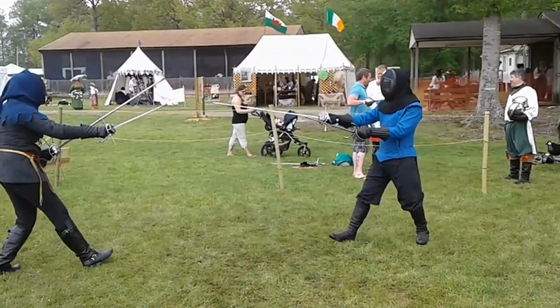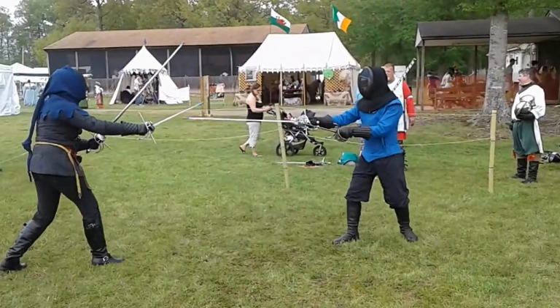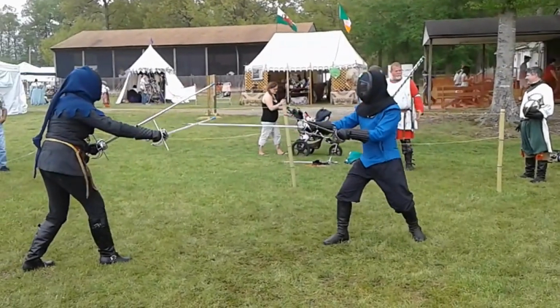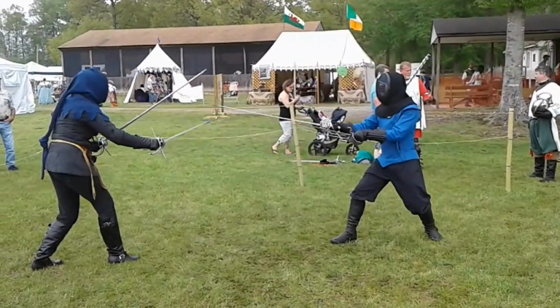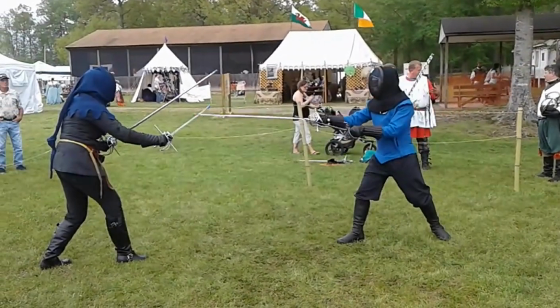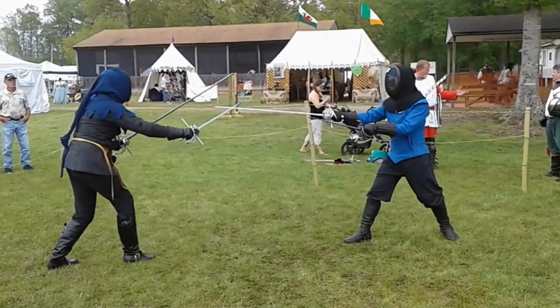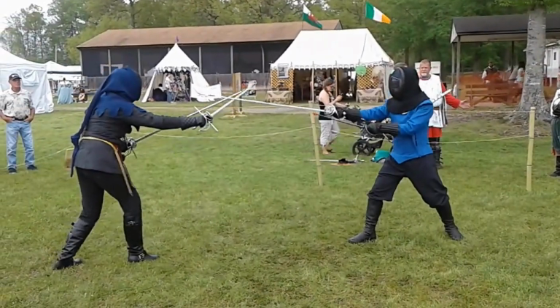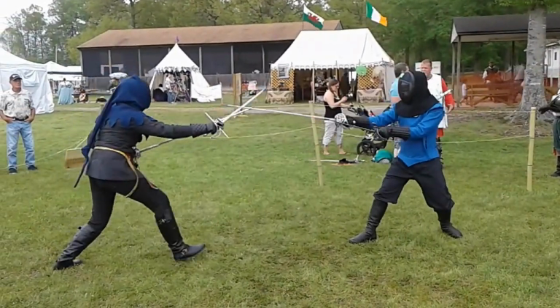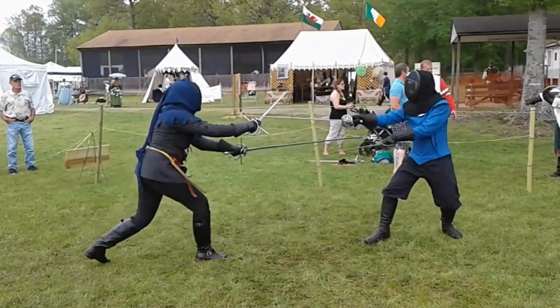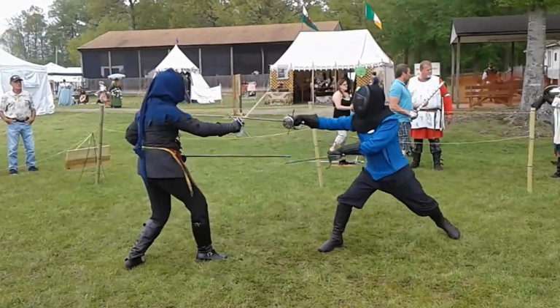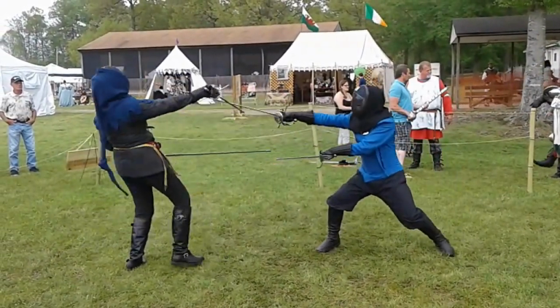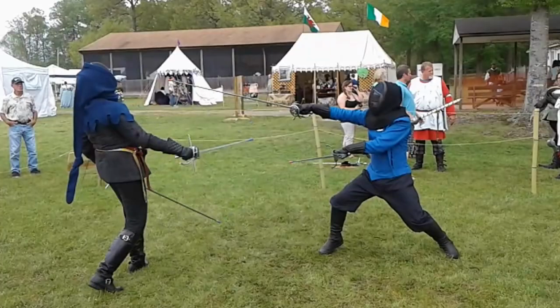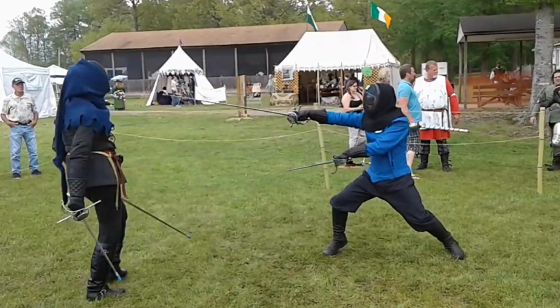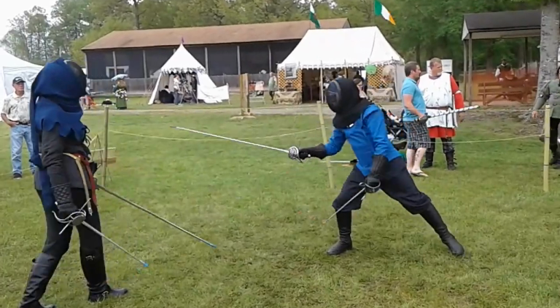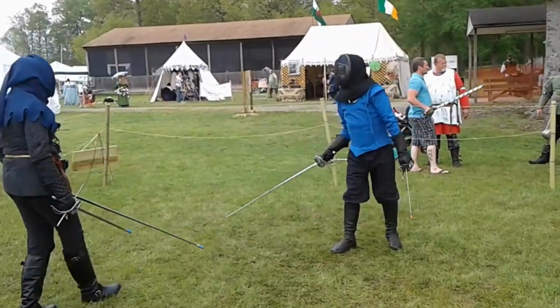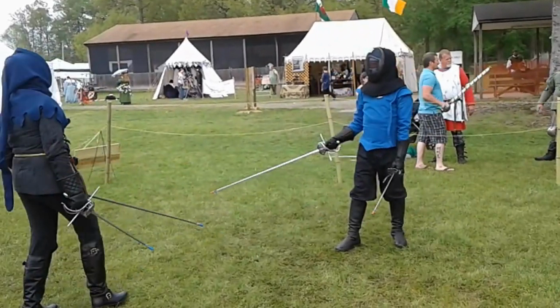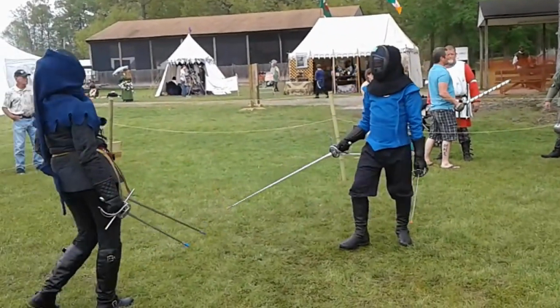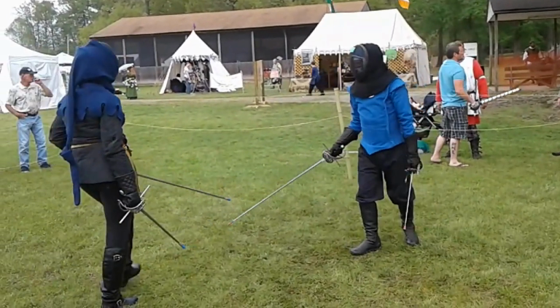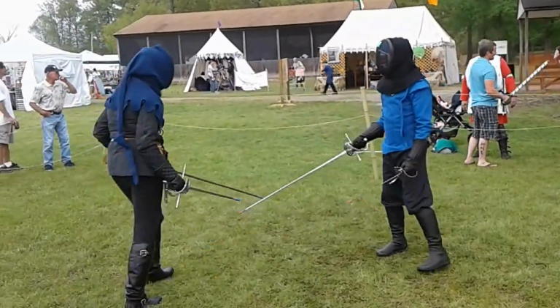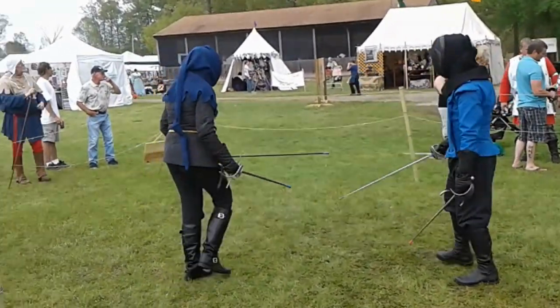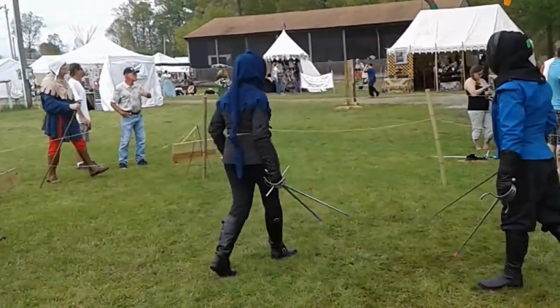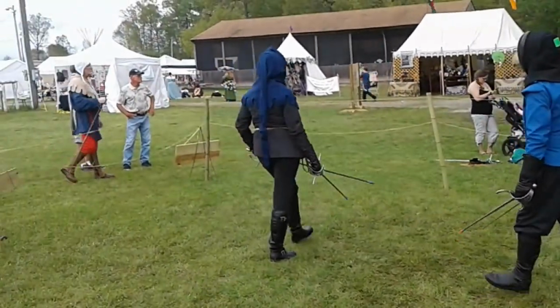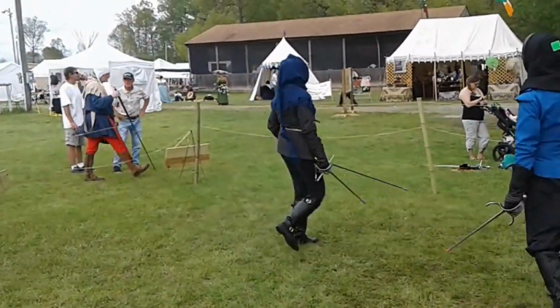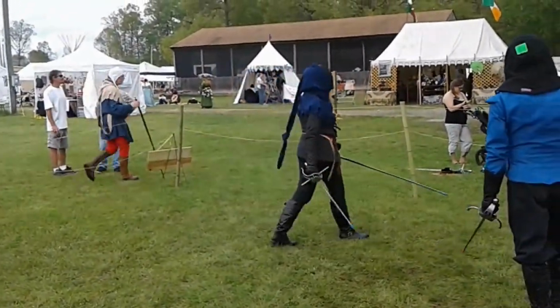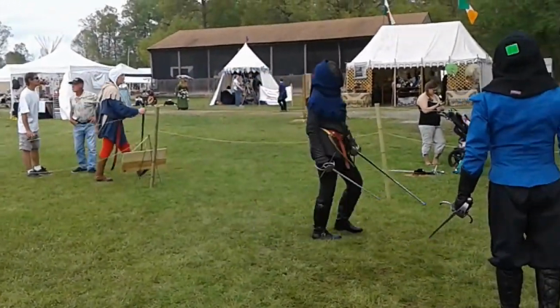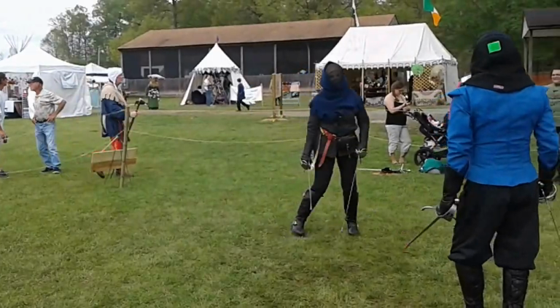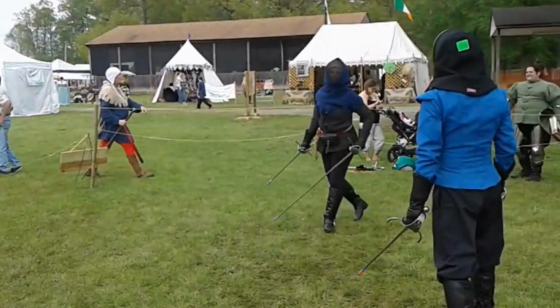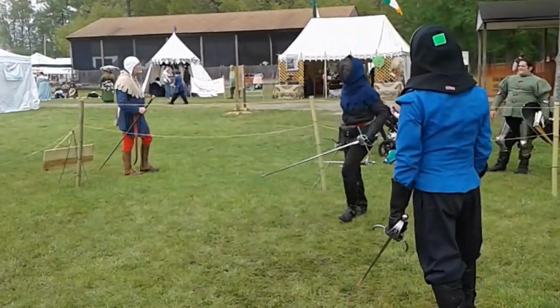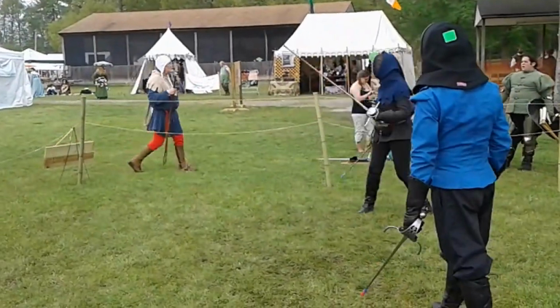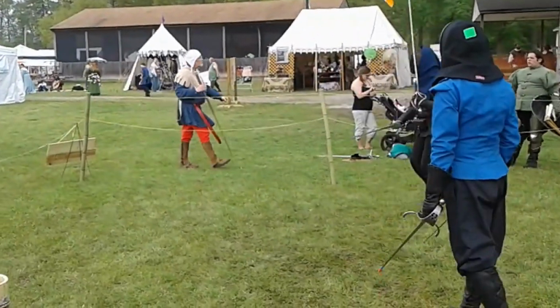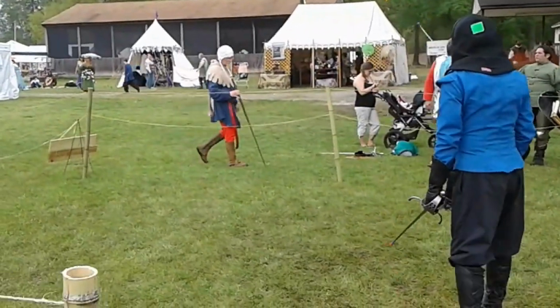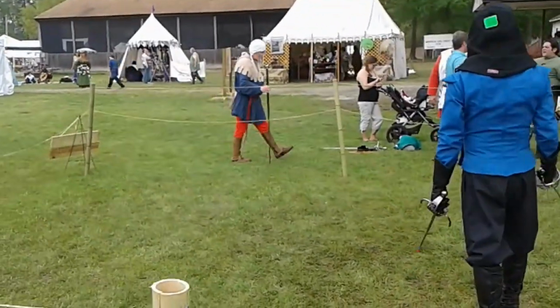Do you want to see a sword or a helmet? Is anybody curious? It's a sword — do you want to hold it? Just don't wave it around, but you can hold it.